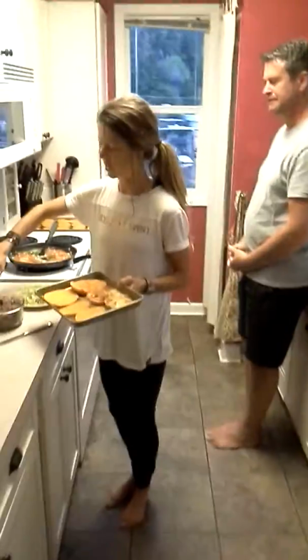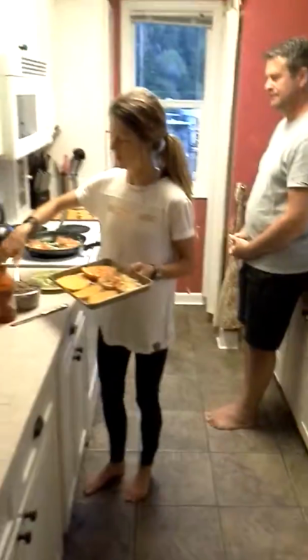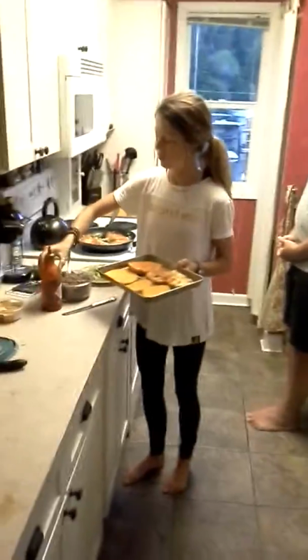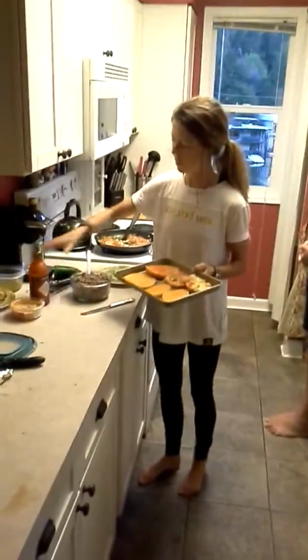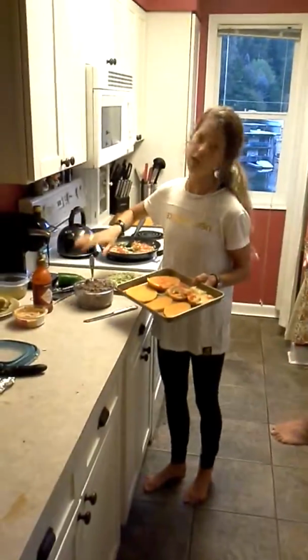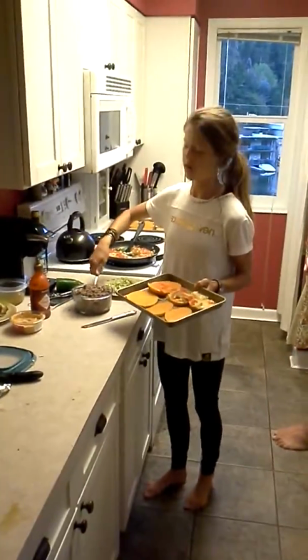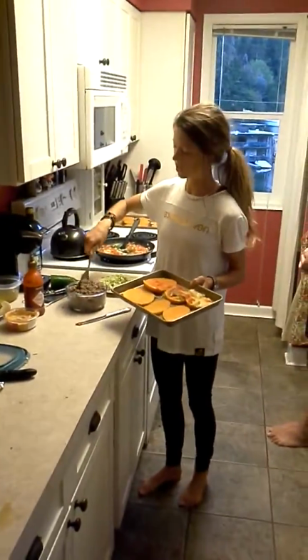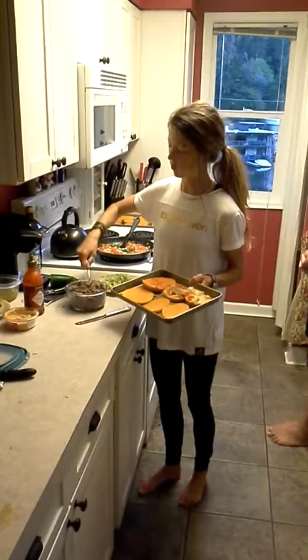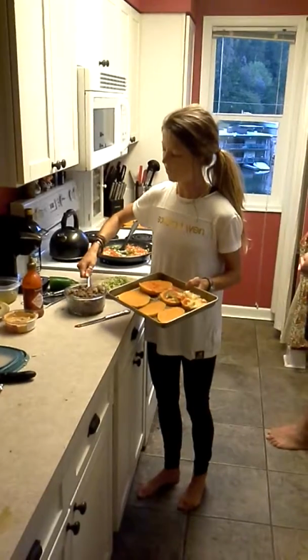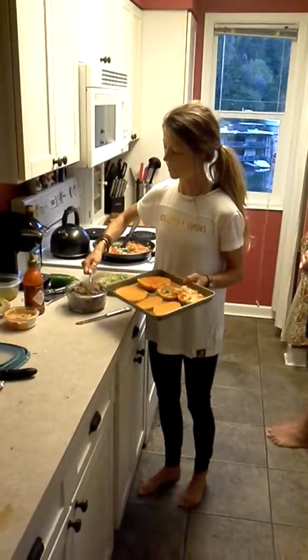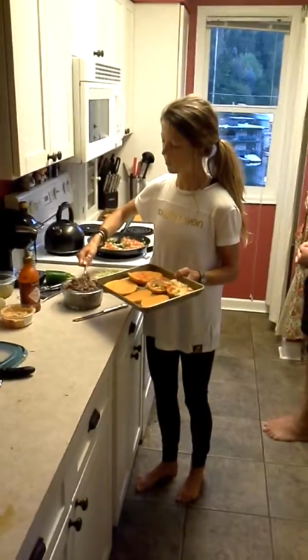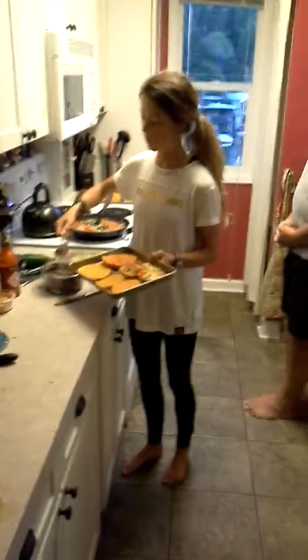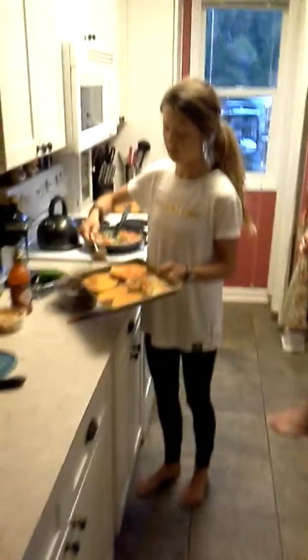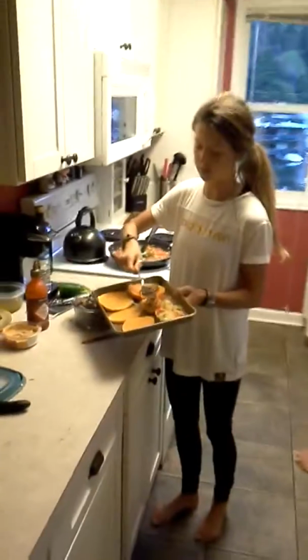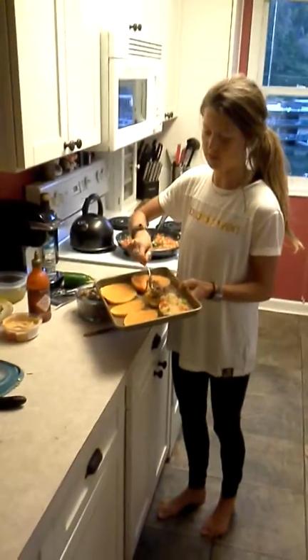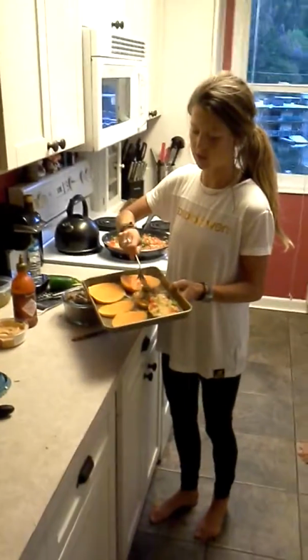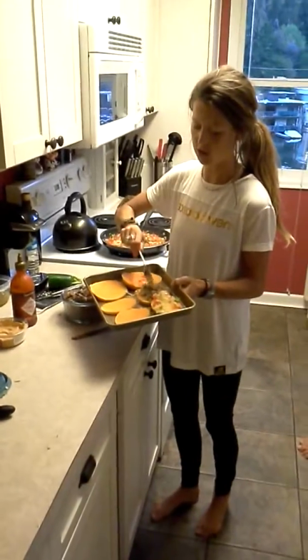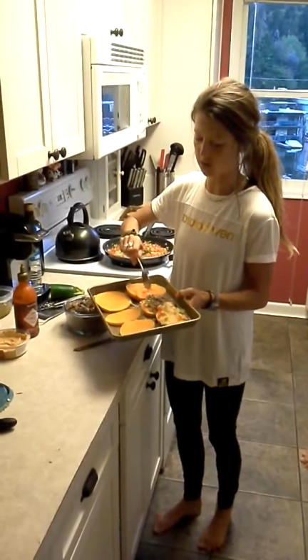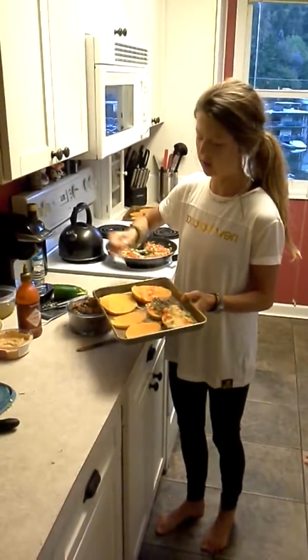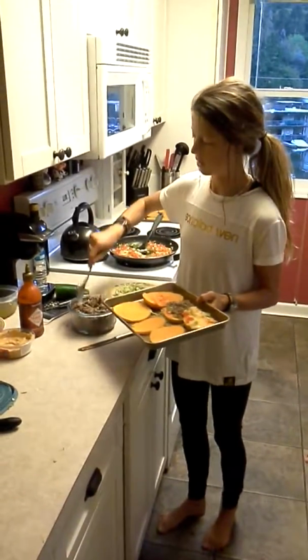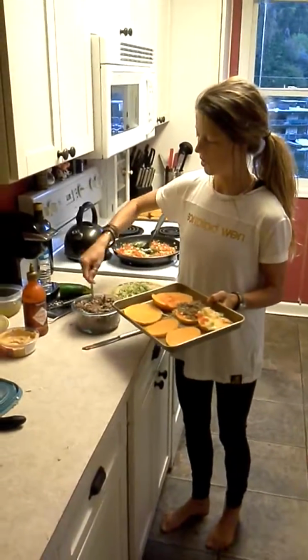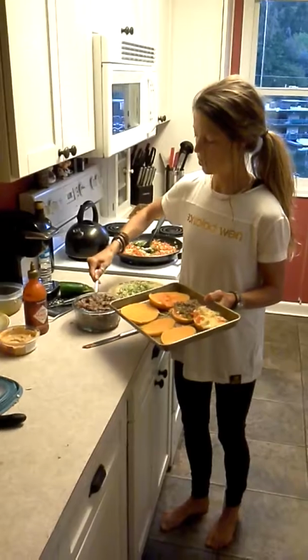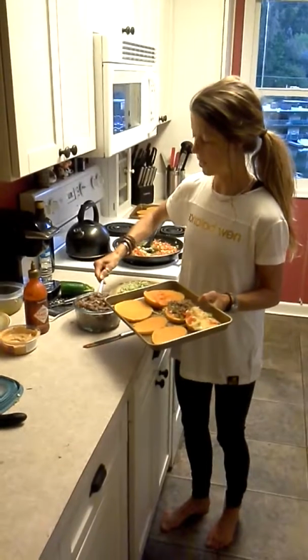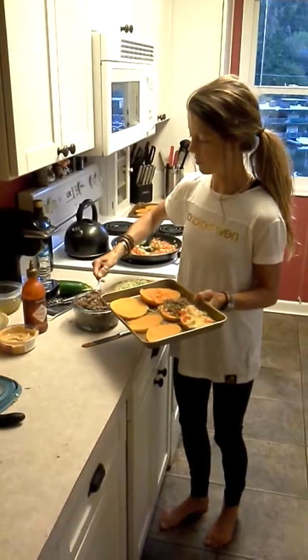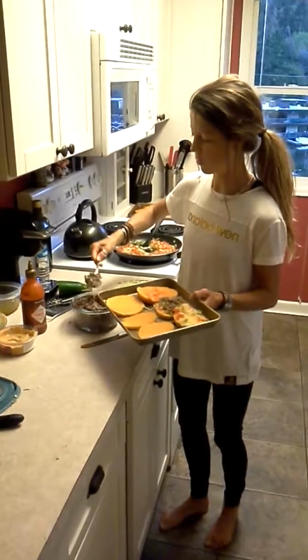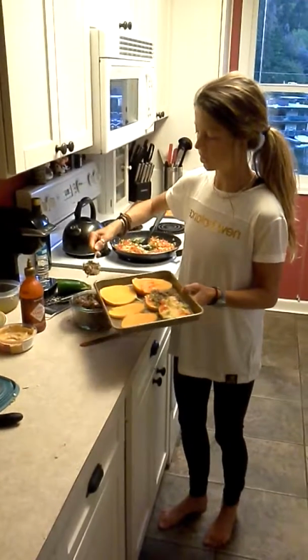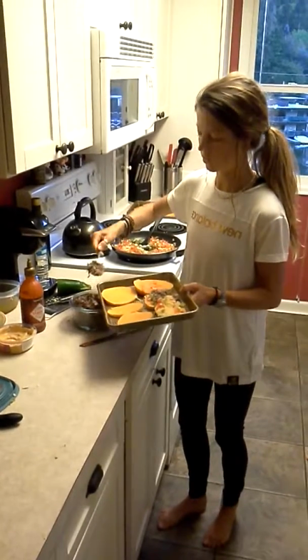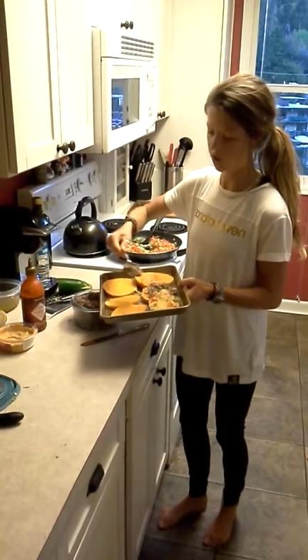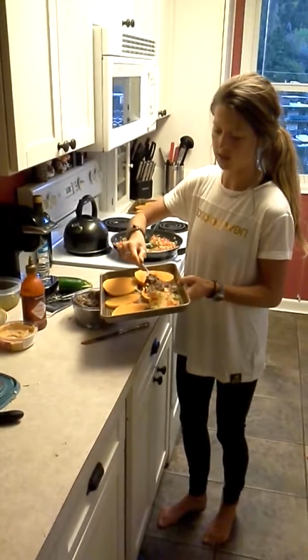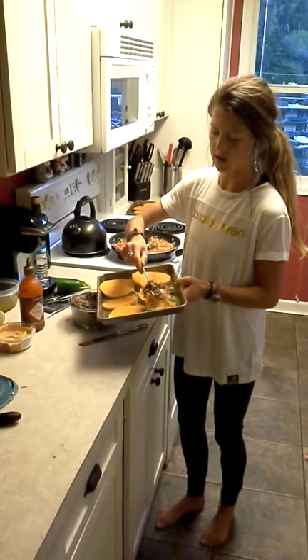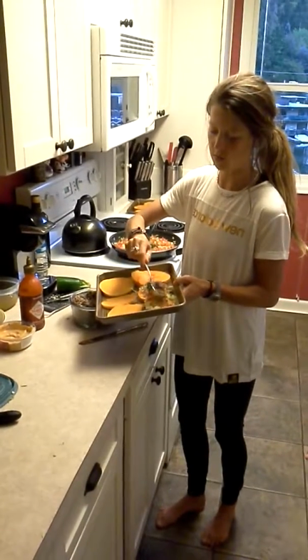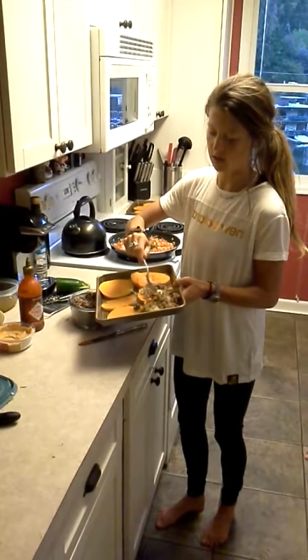You can put whatever meat you want on it. We have bison tonight, but you can add regular beef, turkey burger, or chicken. You don't even have to add meat if you don't want to. Either would be good.